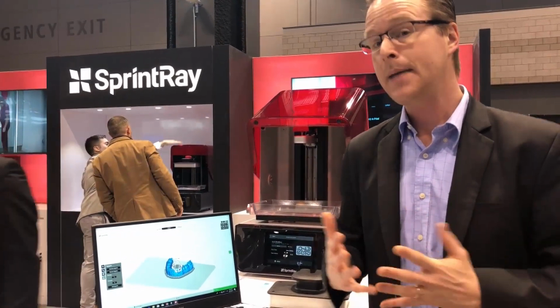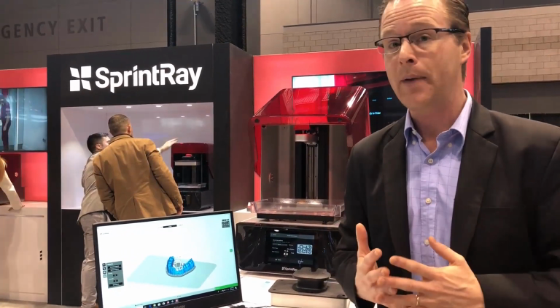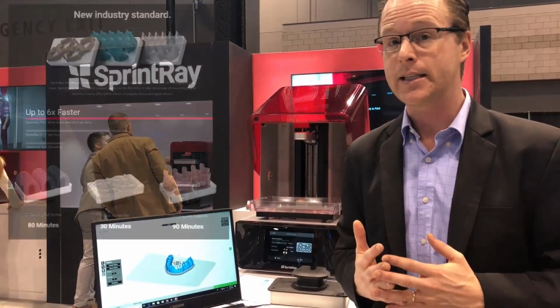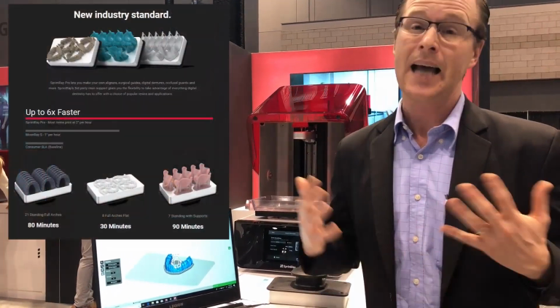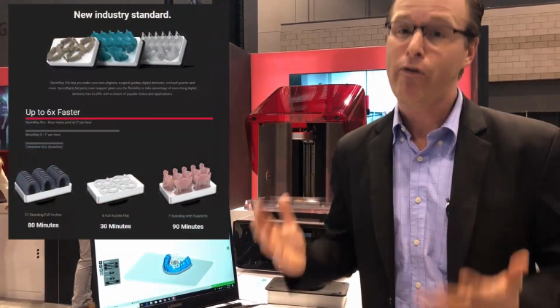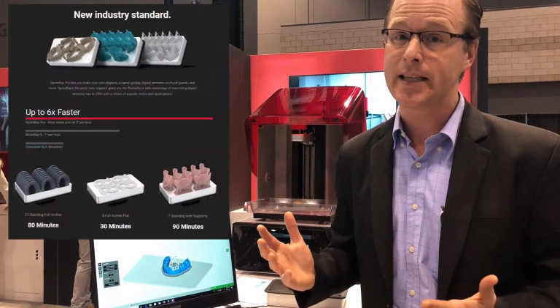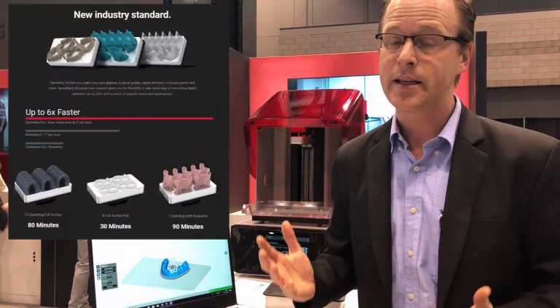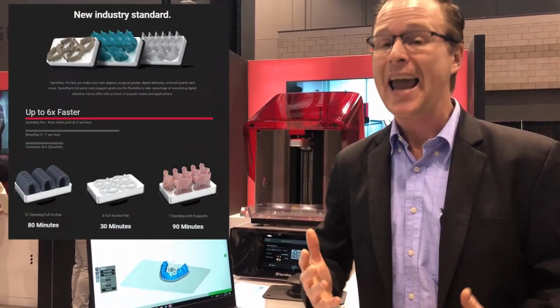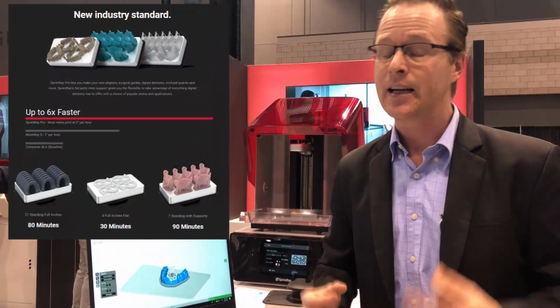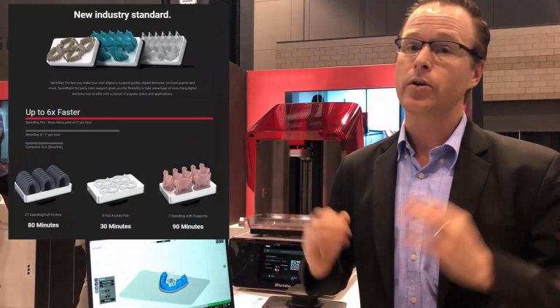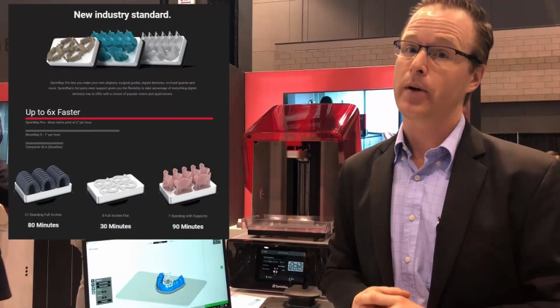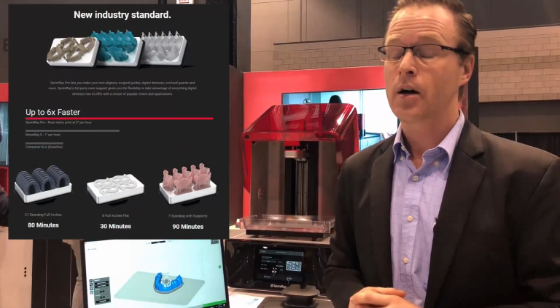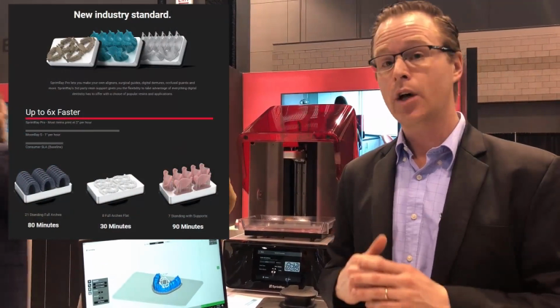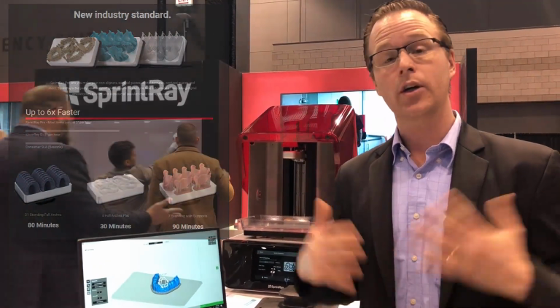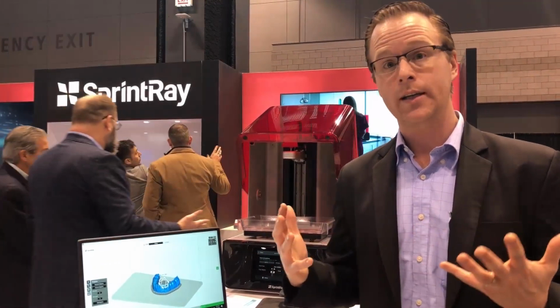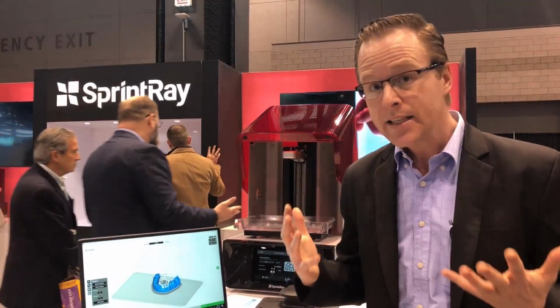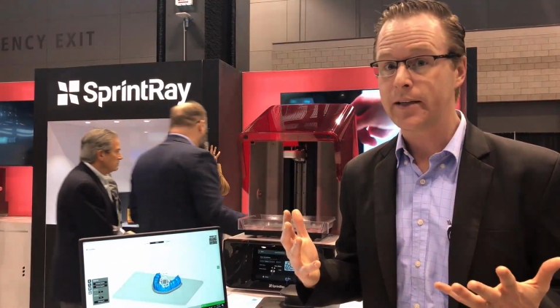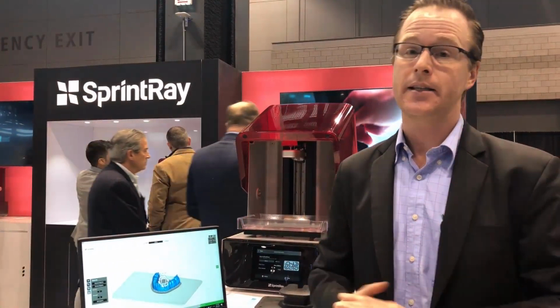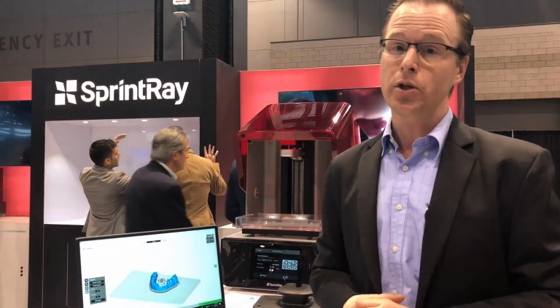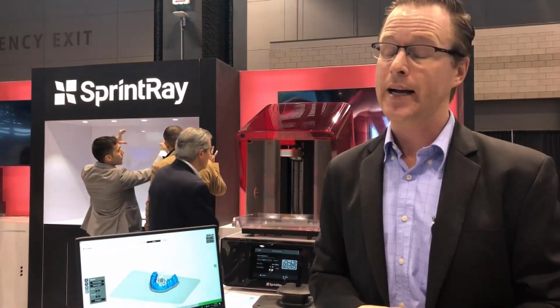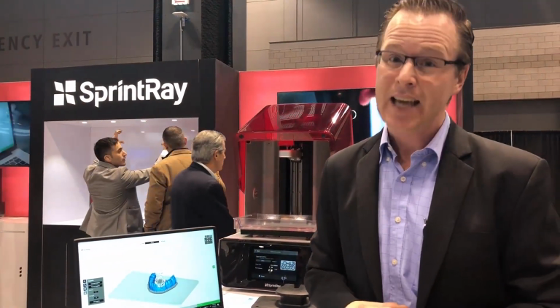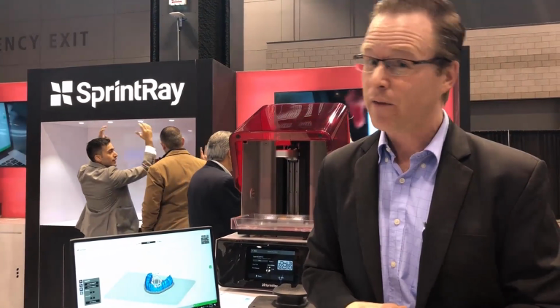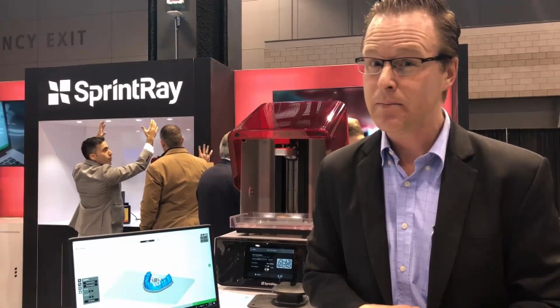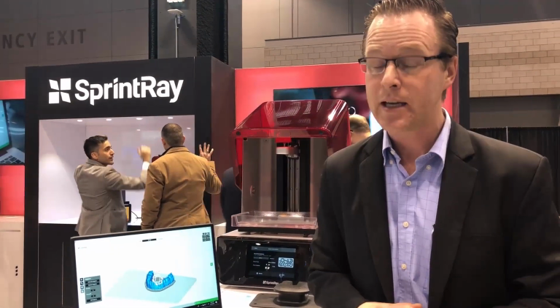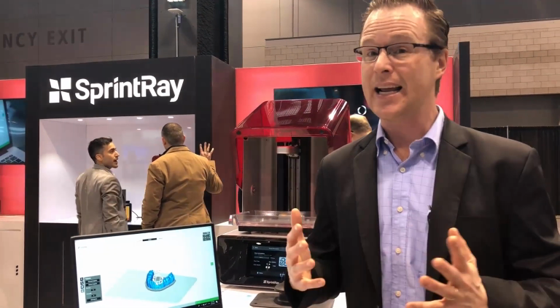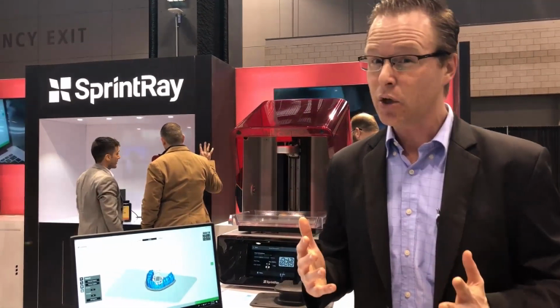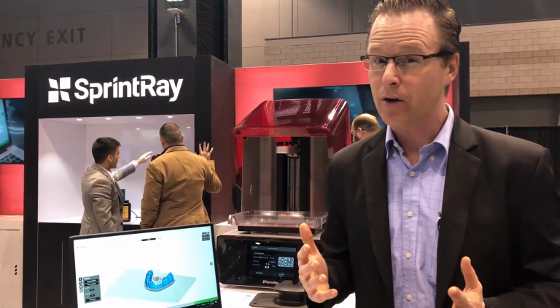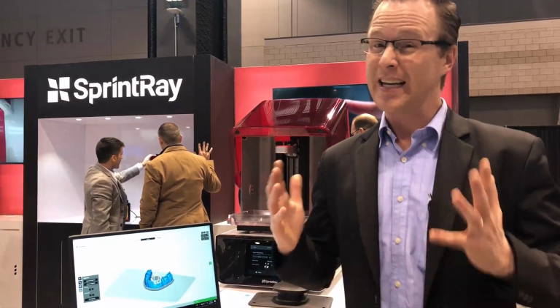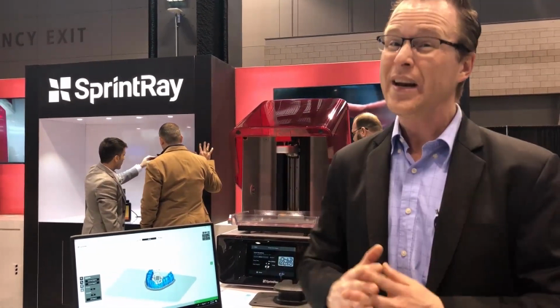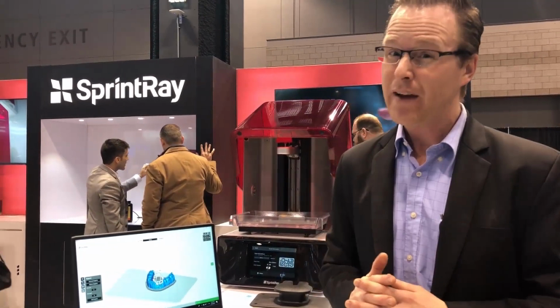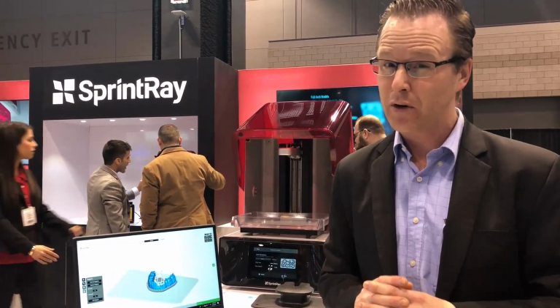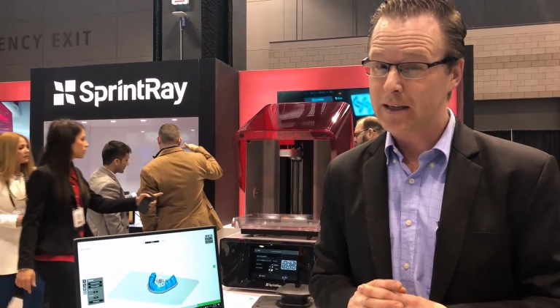The neat part about this is how fast it is and how clean the prints are. The current estimate is a surgical guide in 10 to 15 minutes, and a dental model in 25 to 30 minutes.